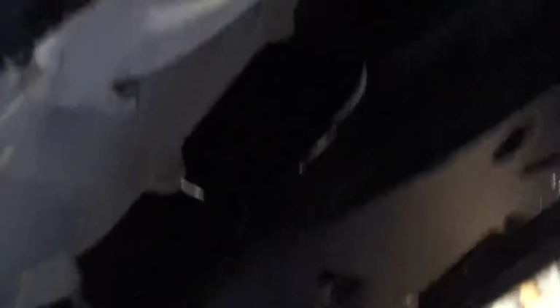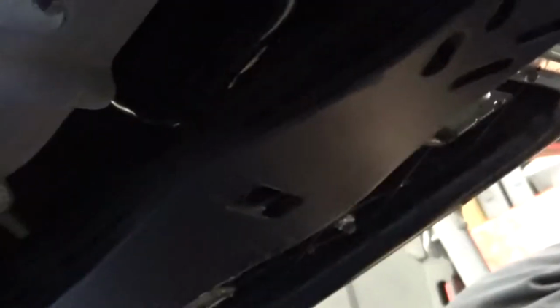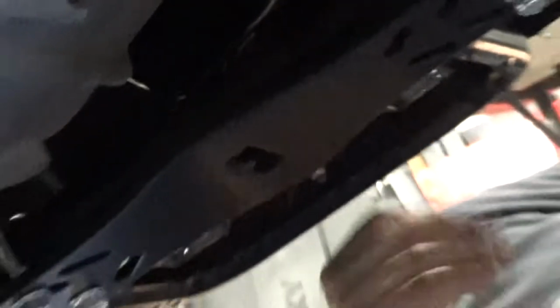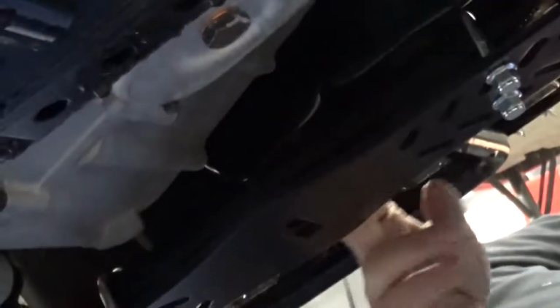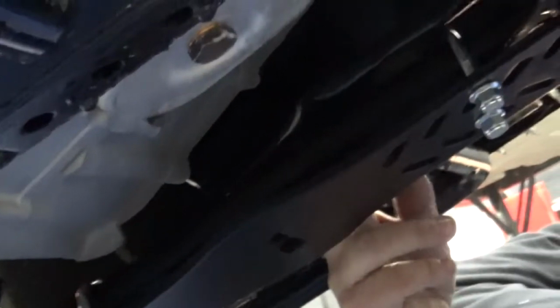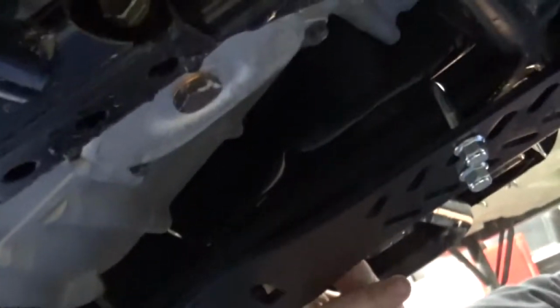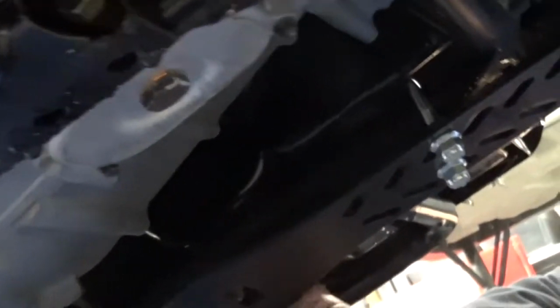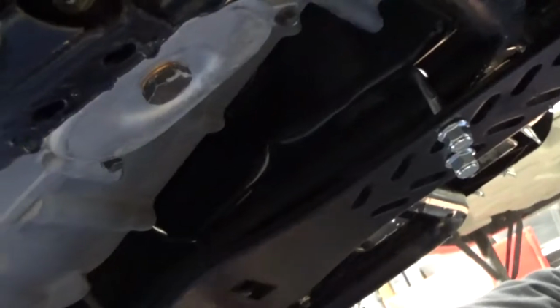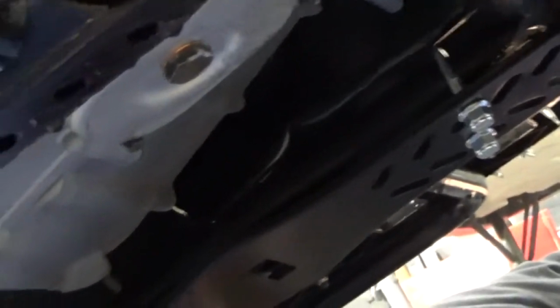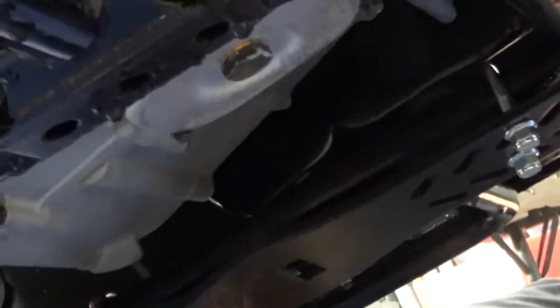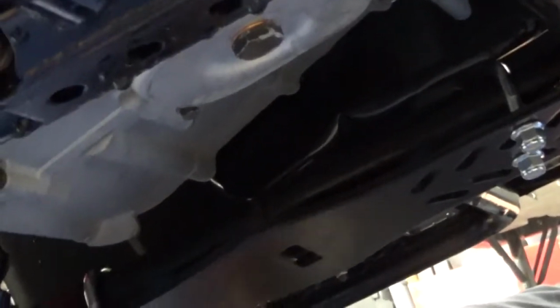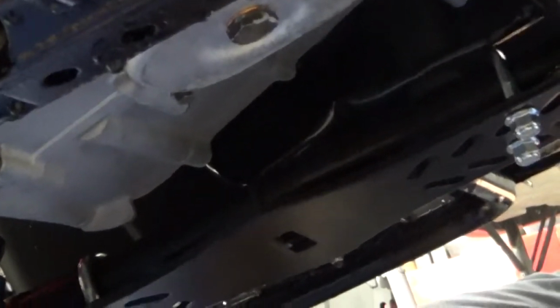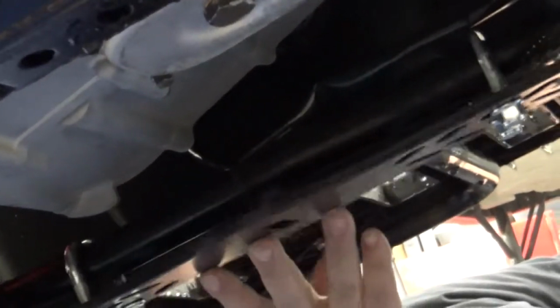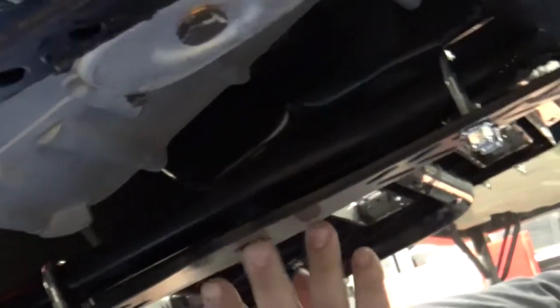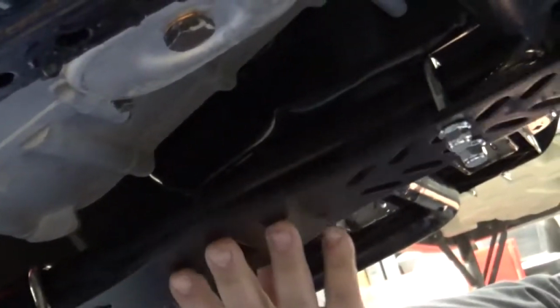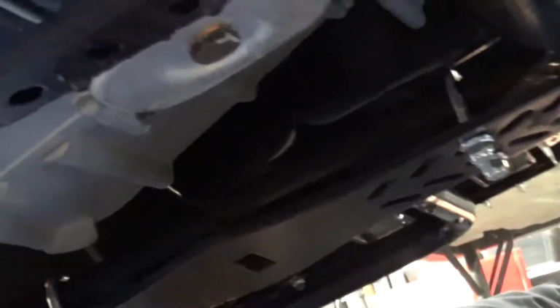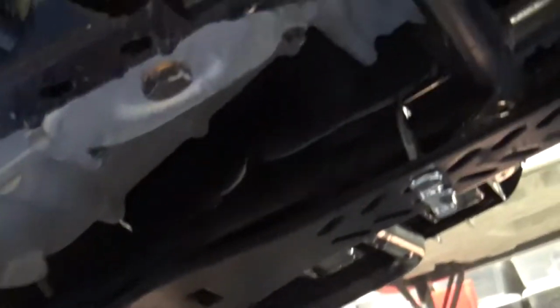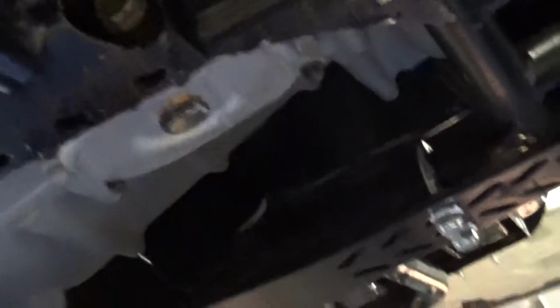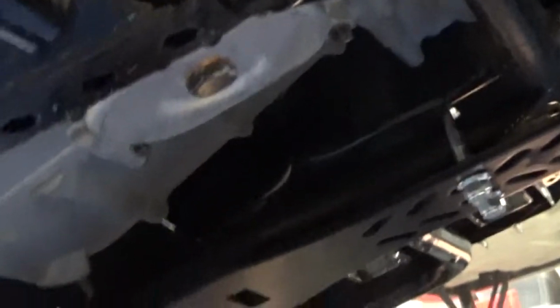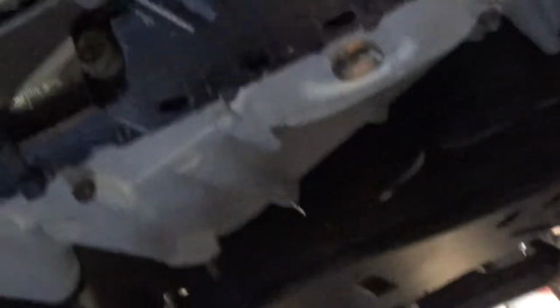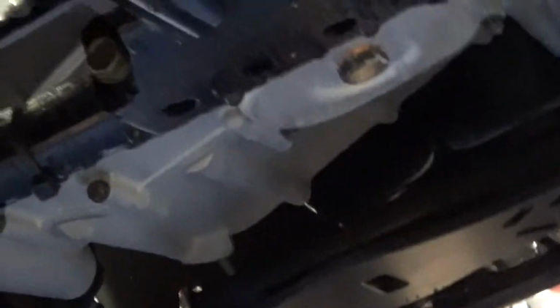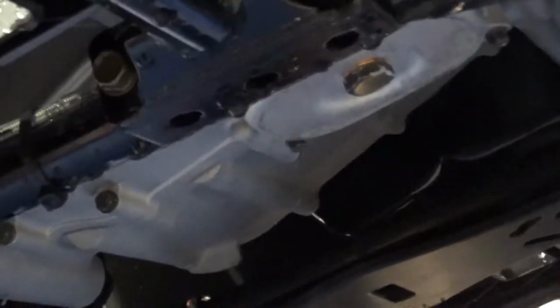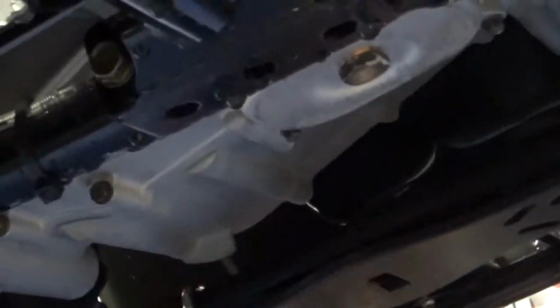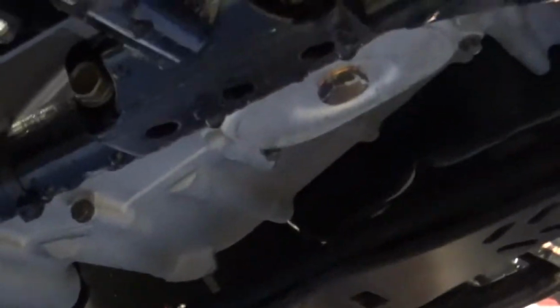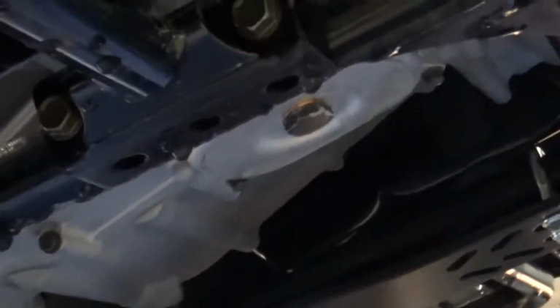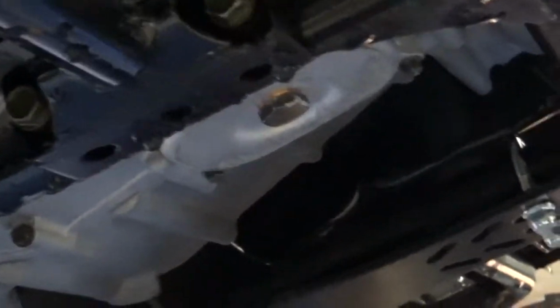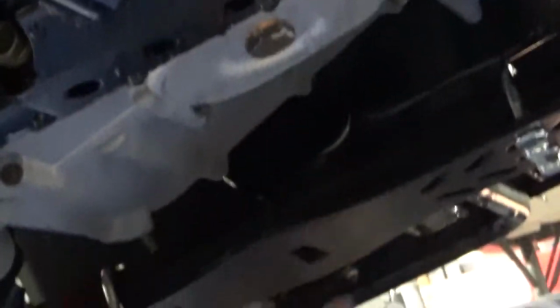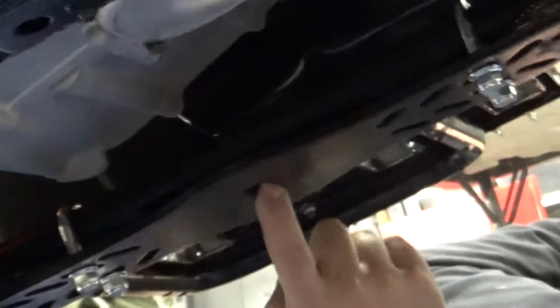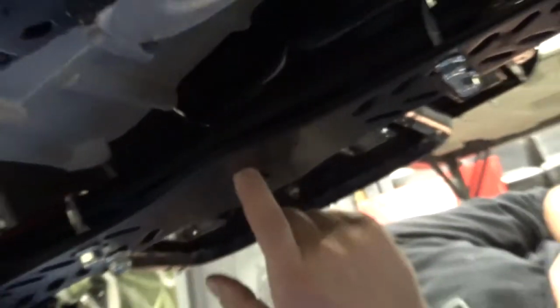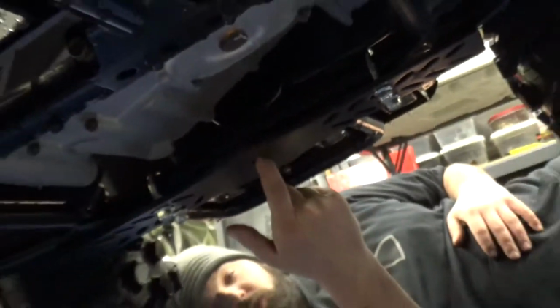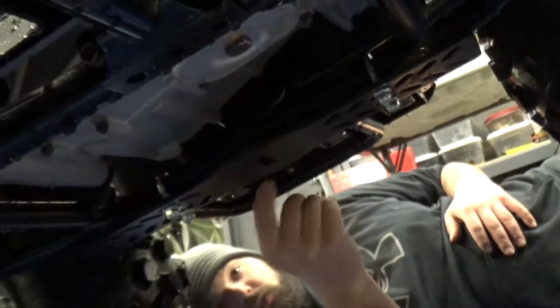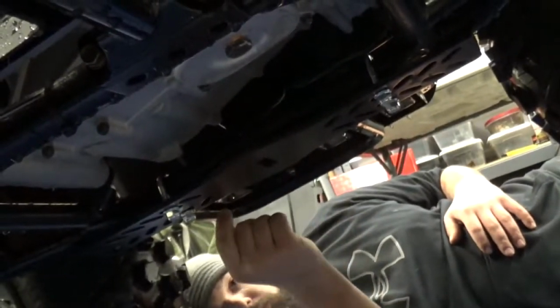There's no wiring in the way for this install on this quad. On certain quads you might have to use a couple zip ties or something to get wiring out of the way. We're happy with that — let's go ahead and get the other side on and we'll get the bolts through here.